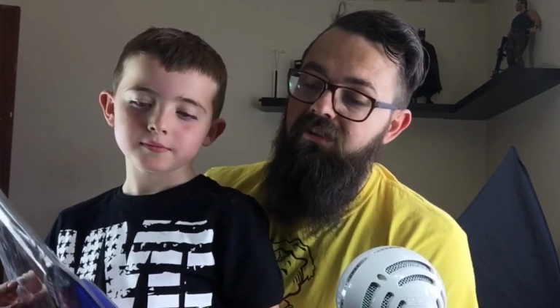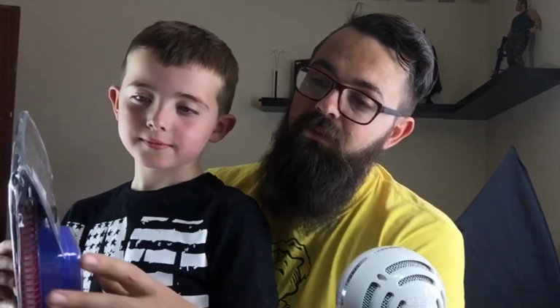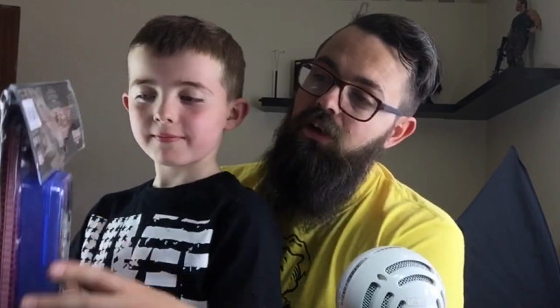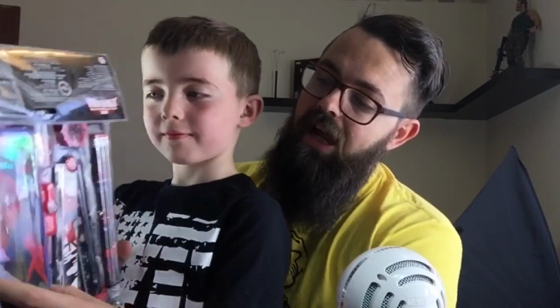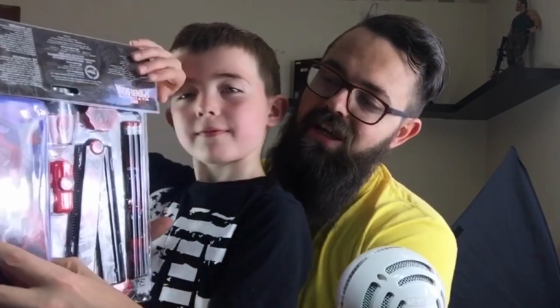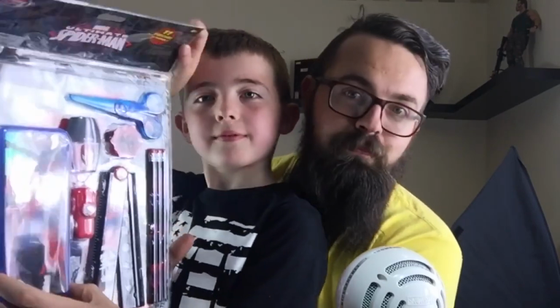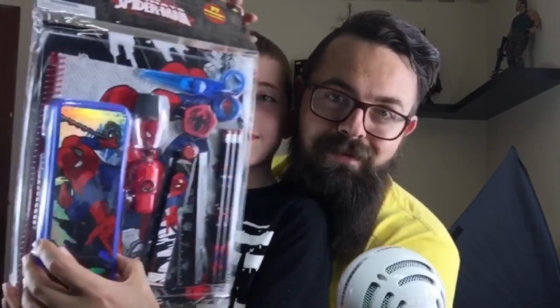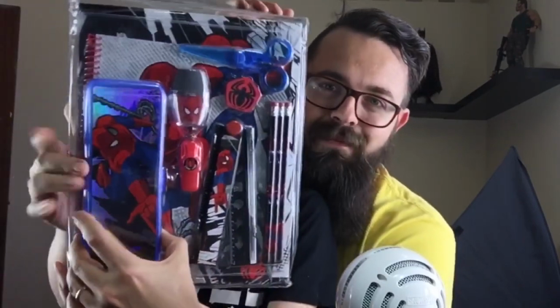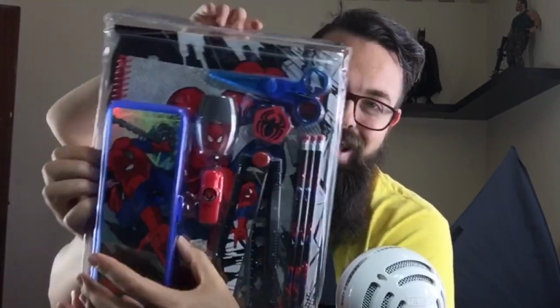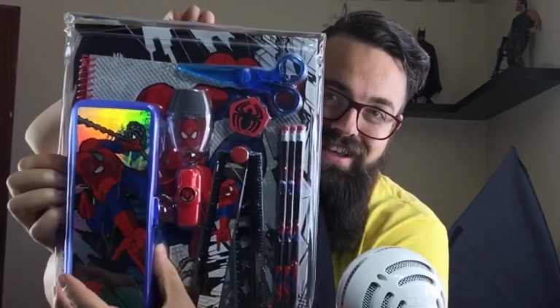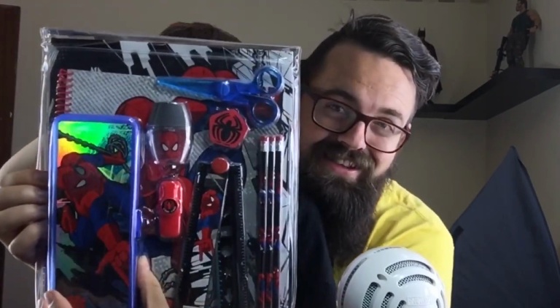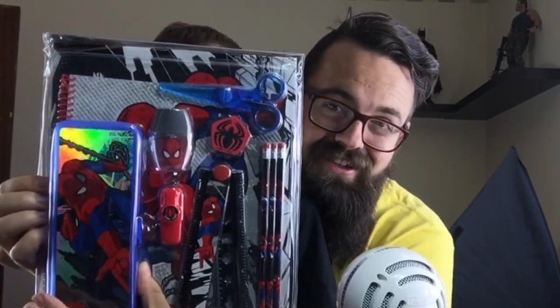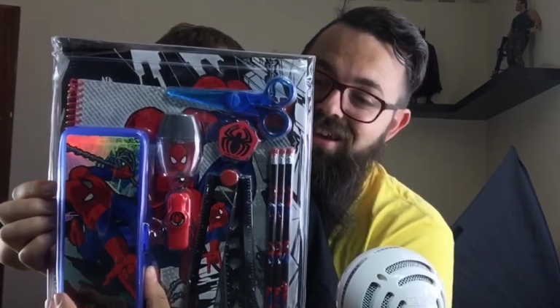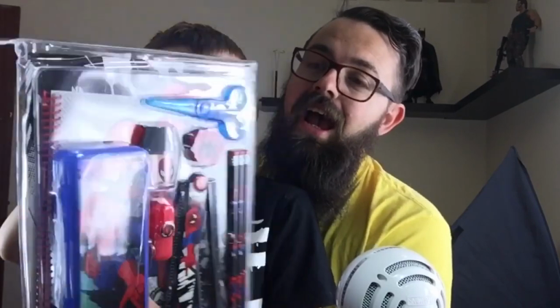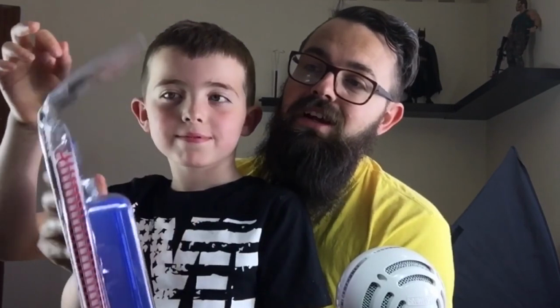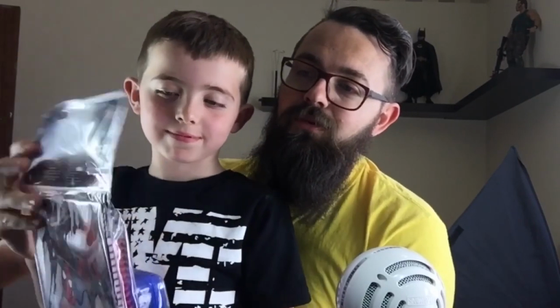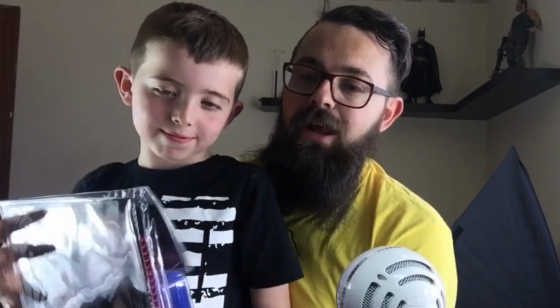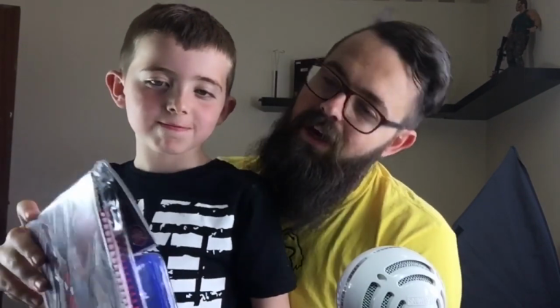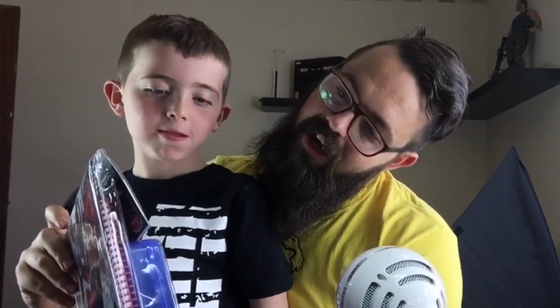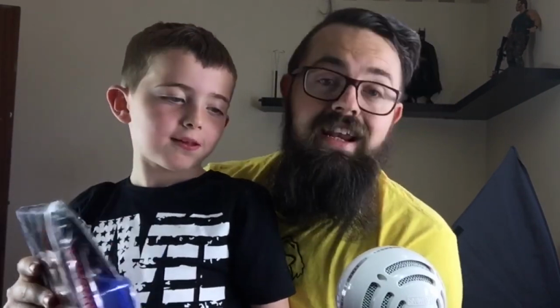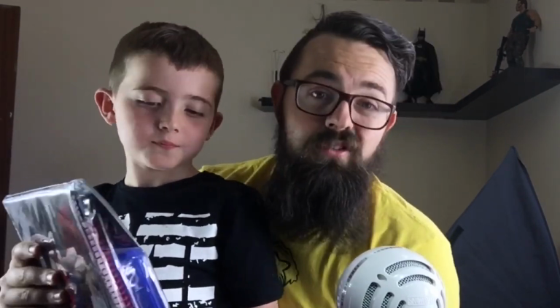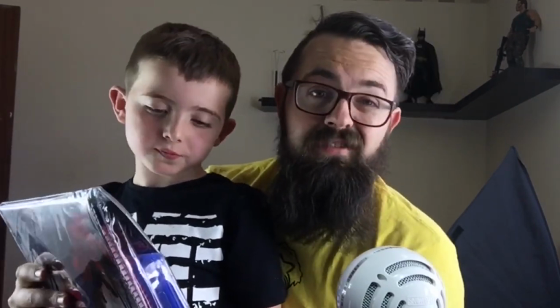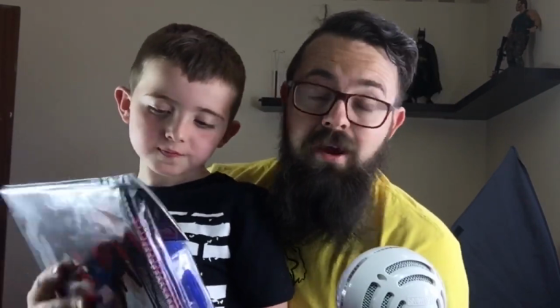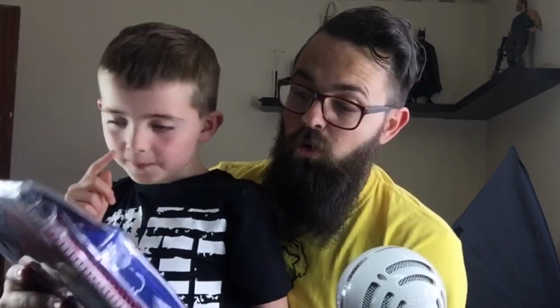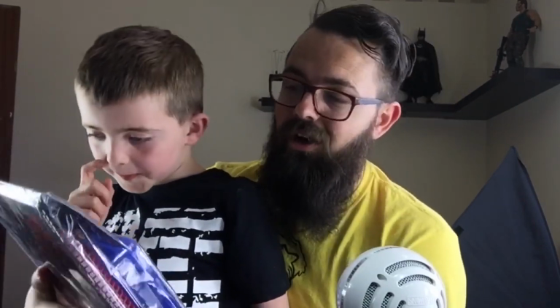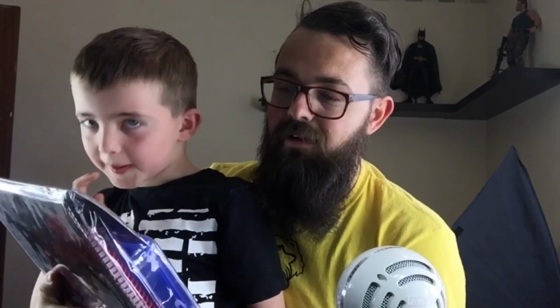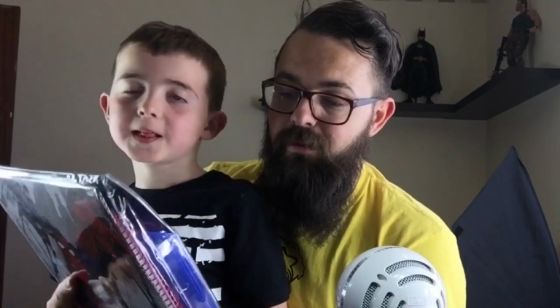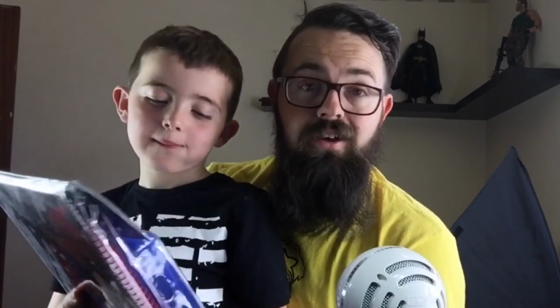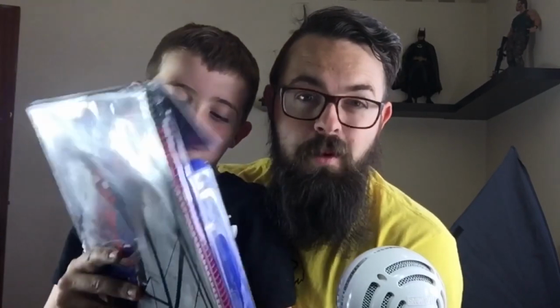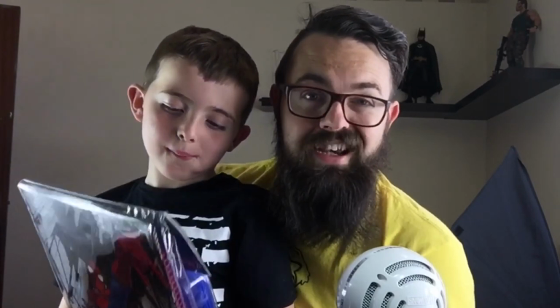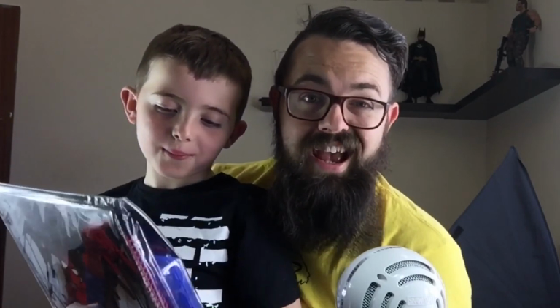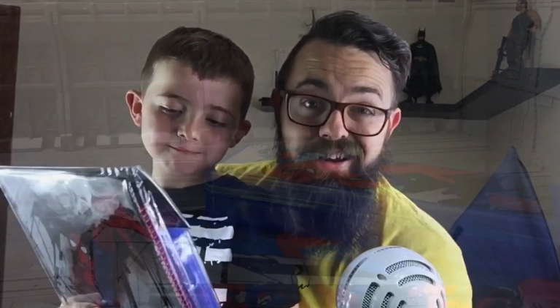Today we're going to be having a look at the Spider-Man pencil case and accessories set. This retails at £10.95. I think there's quite a lot in there for your money, so let's open up the packaging and take a look.